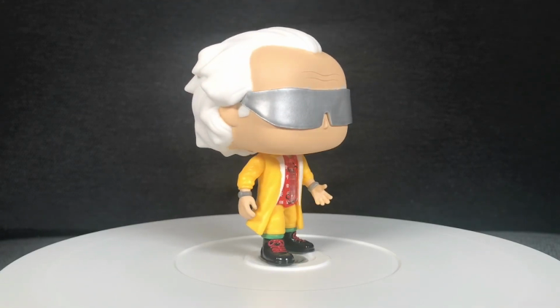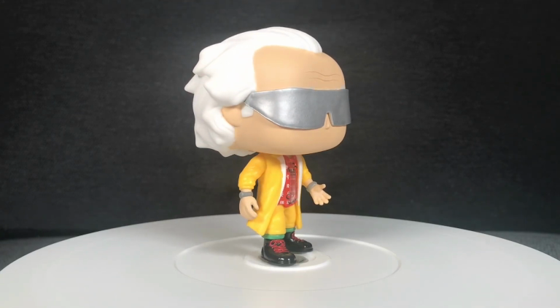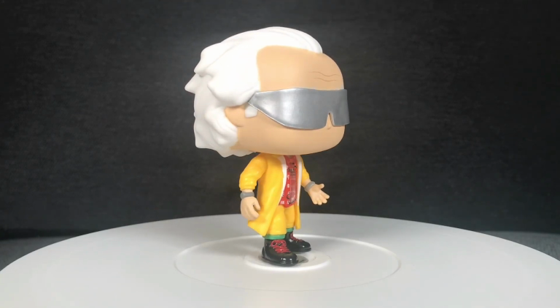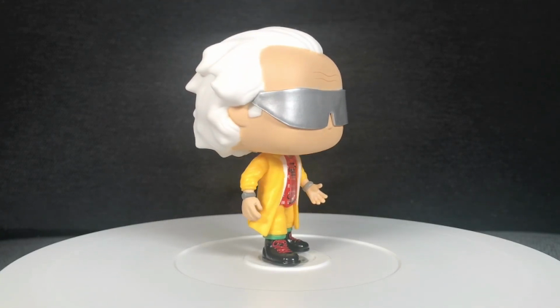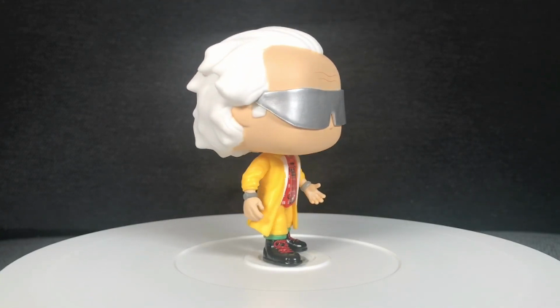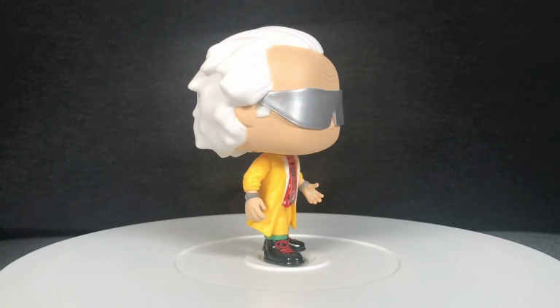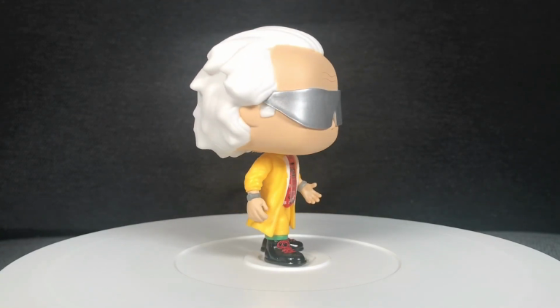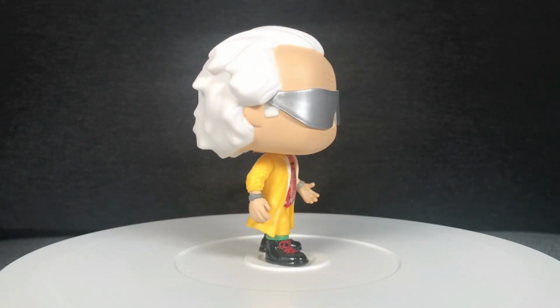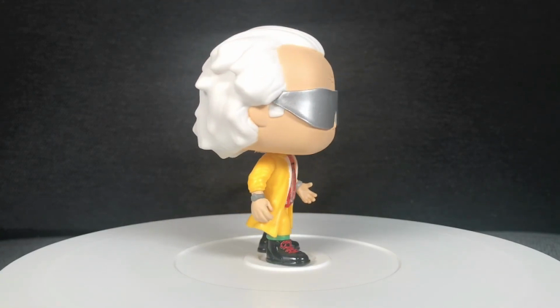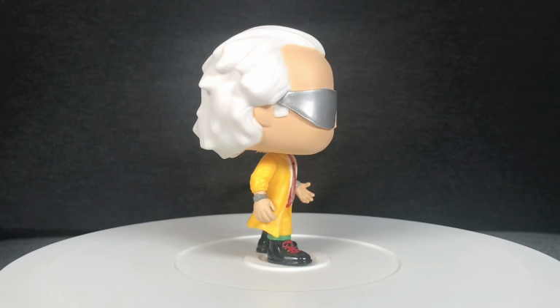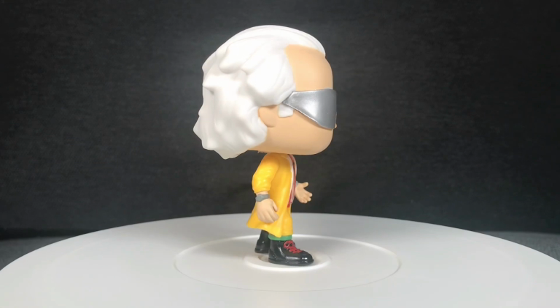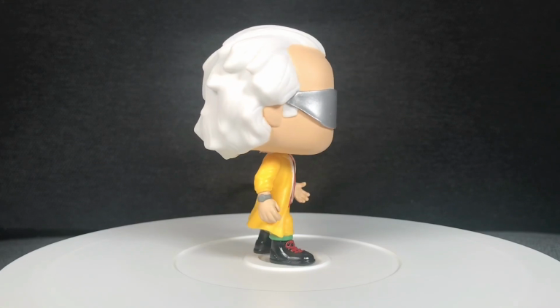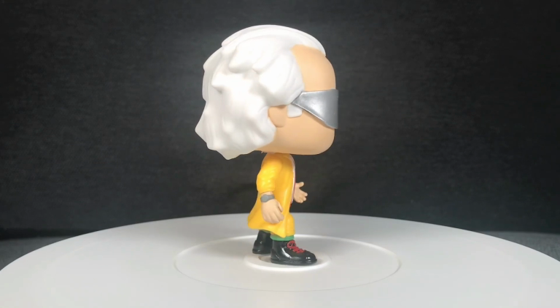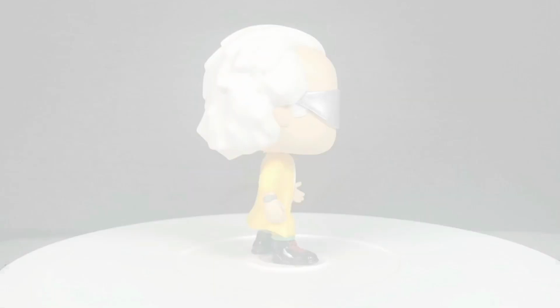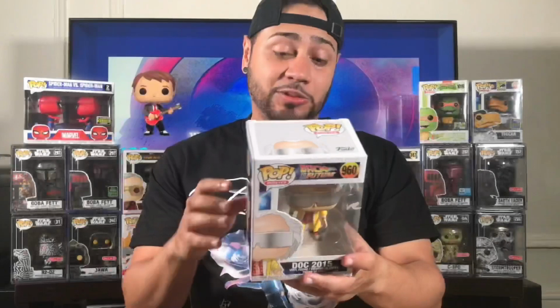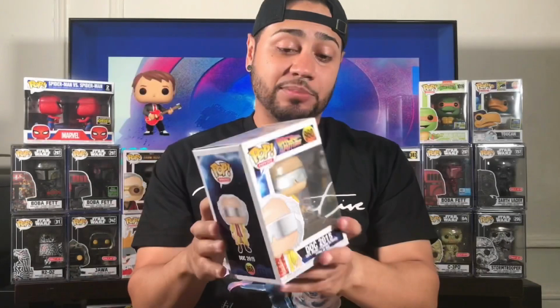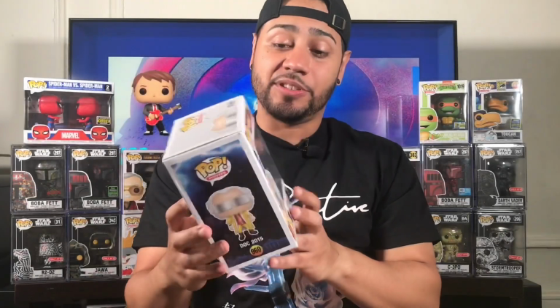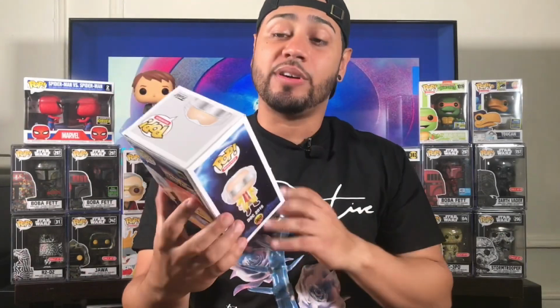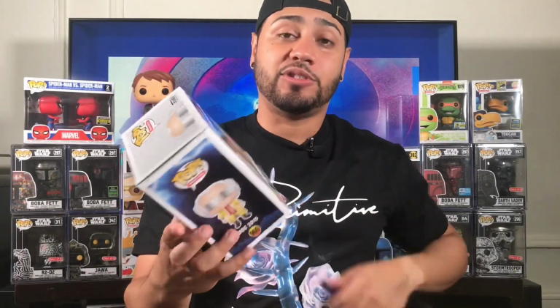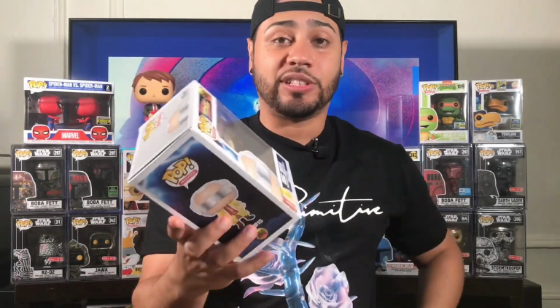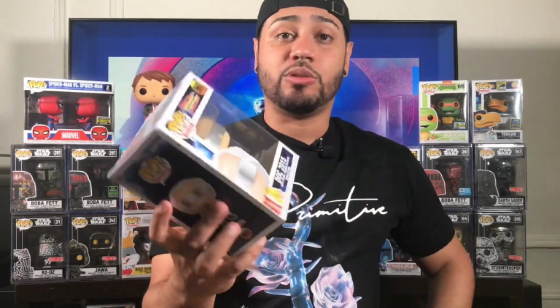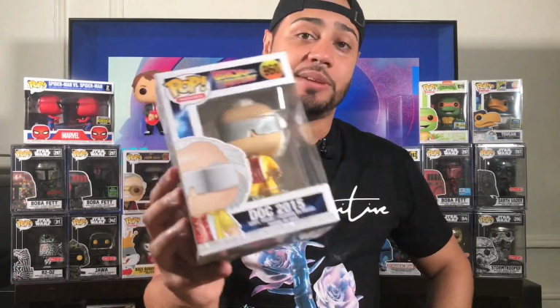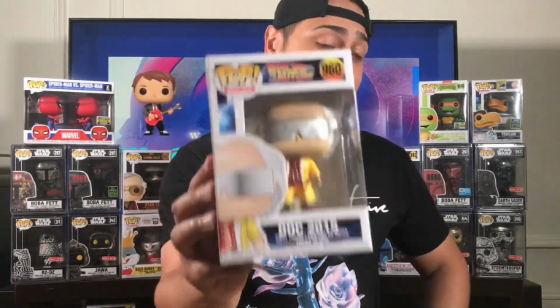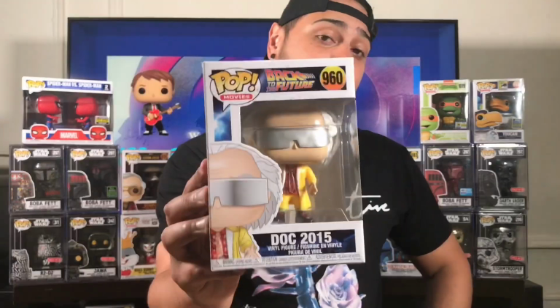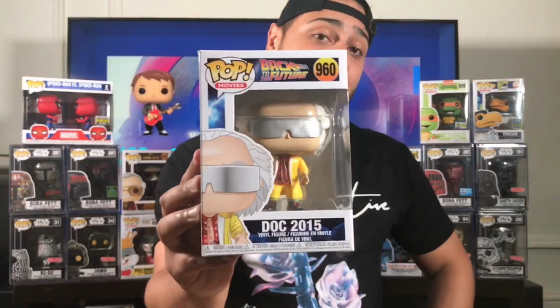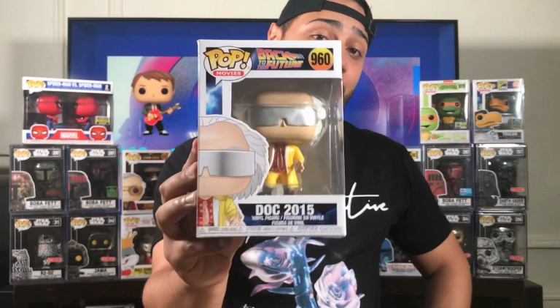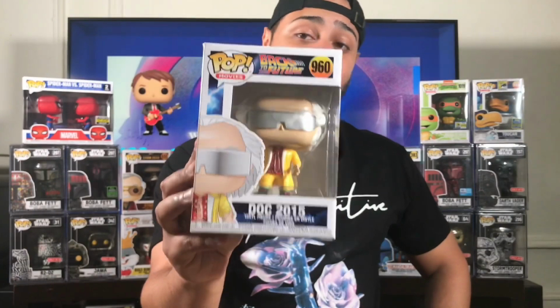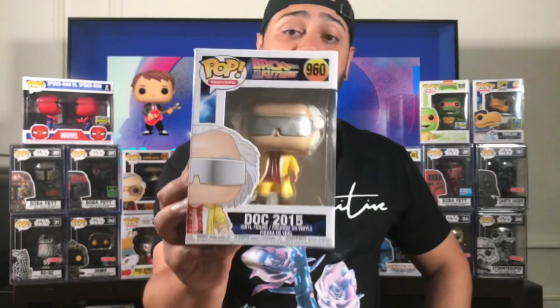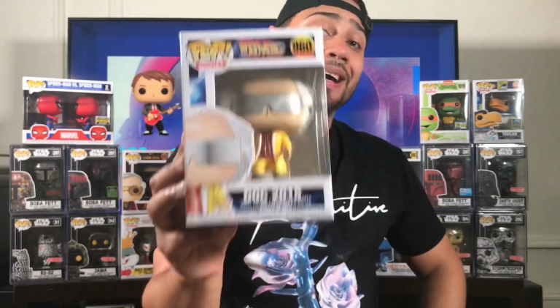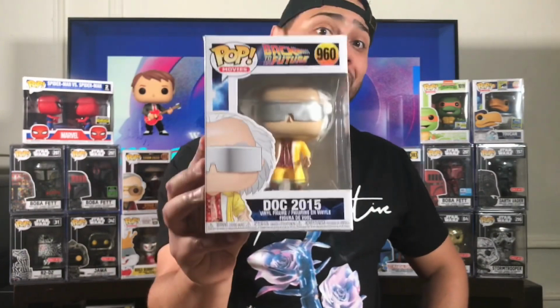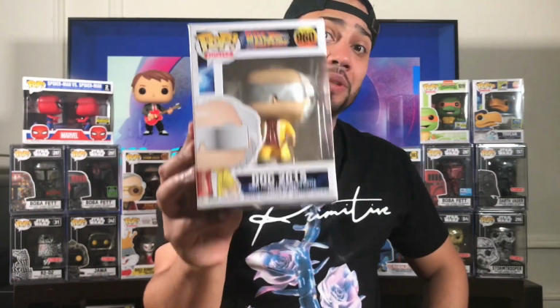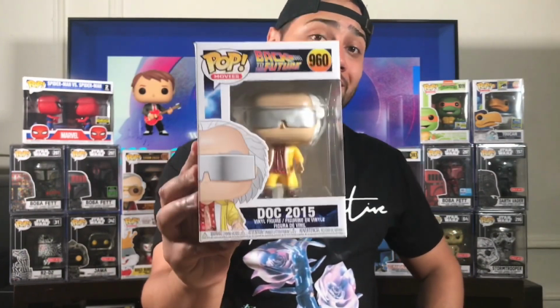This pop looks awesome. I would like to get the other ones — Doc with the helmet, that's one I'm definitely going after, trying to get the whole set. But definitely, I'm happy that now I have this one in my collection.